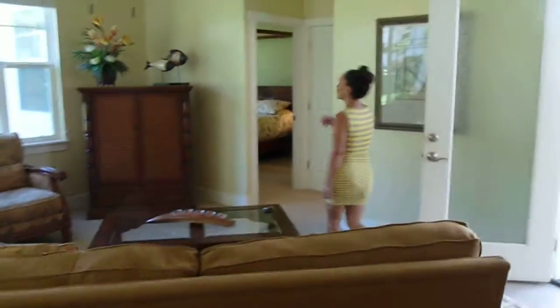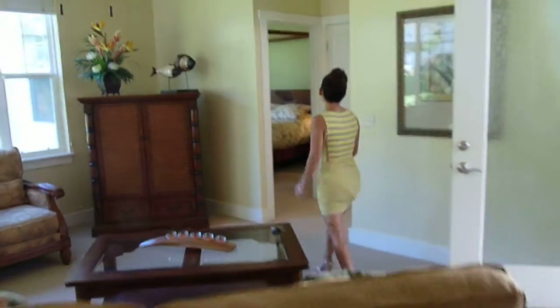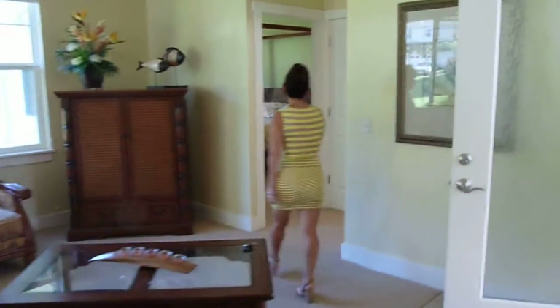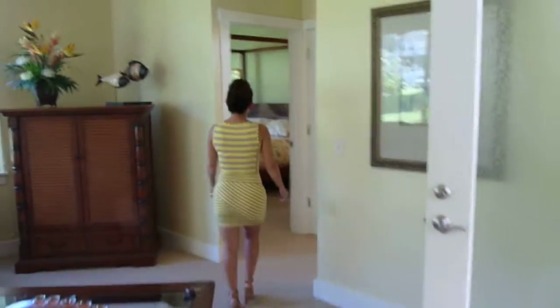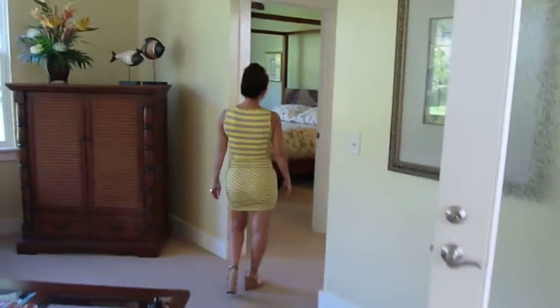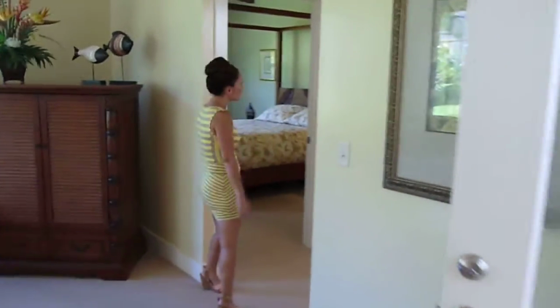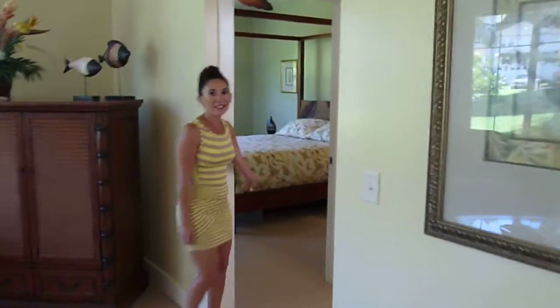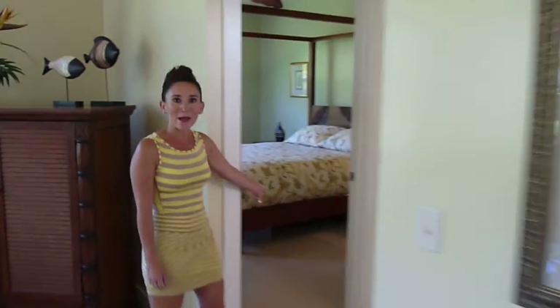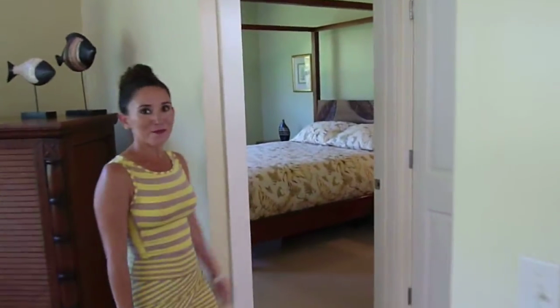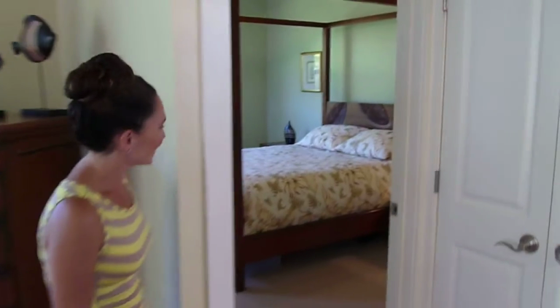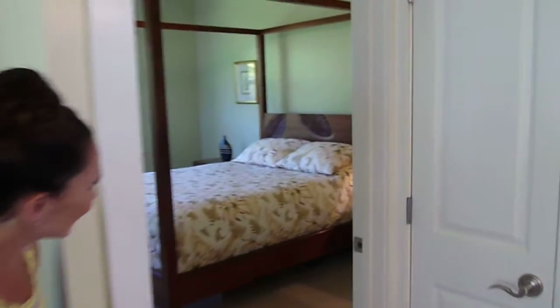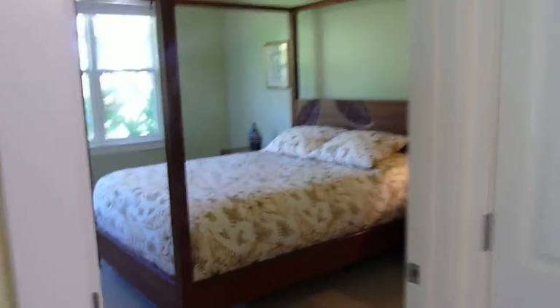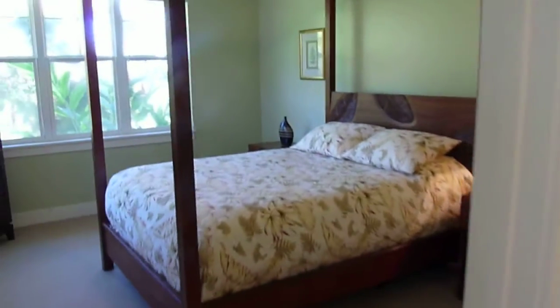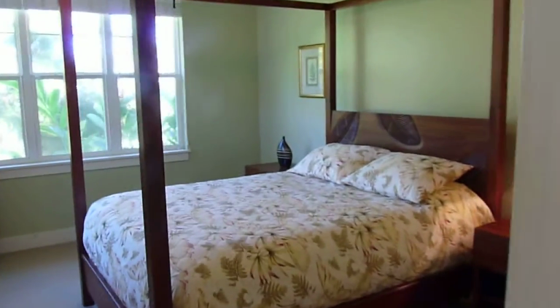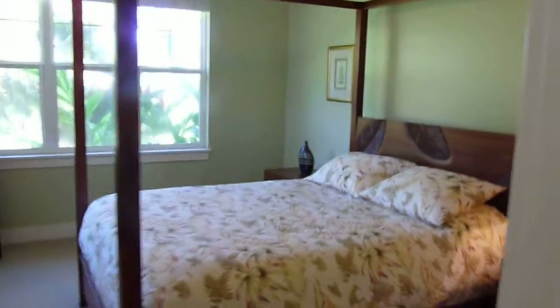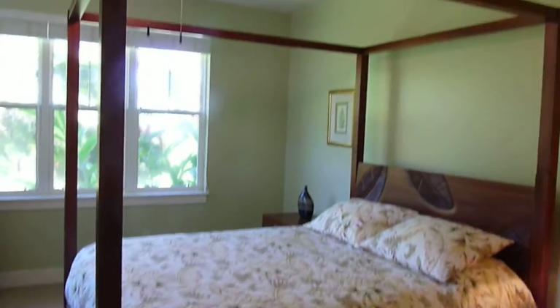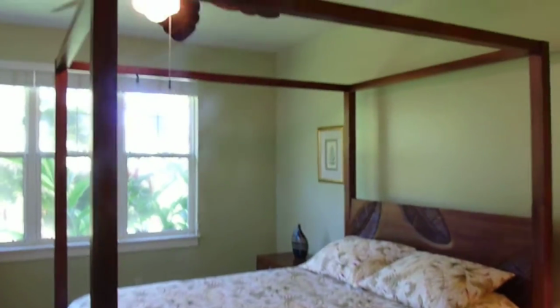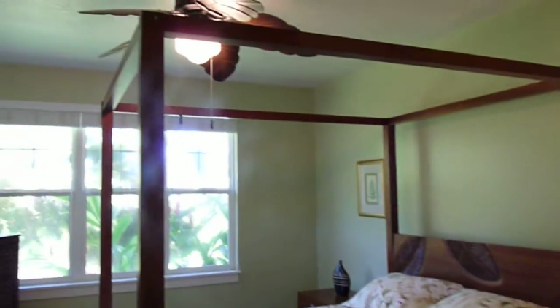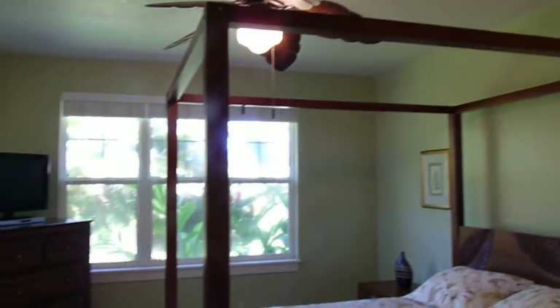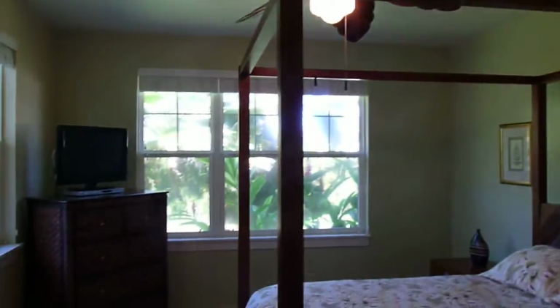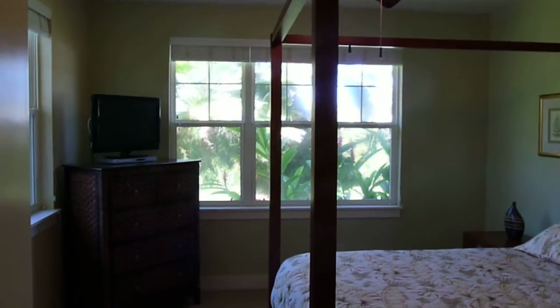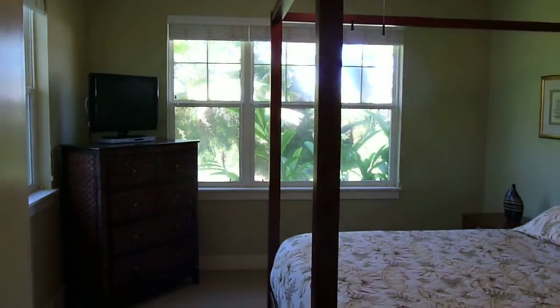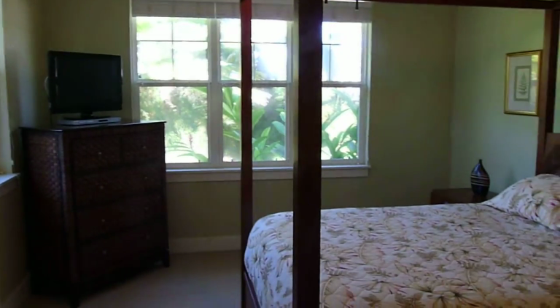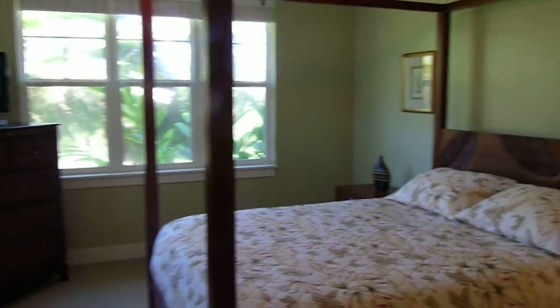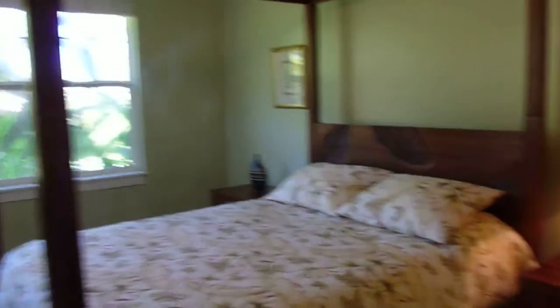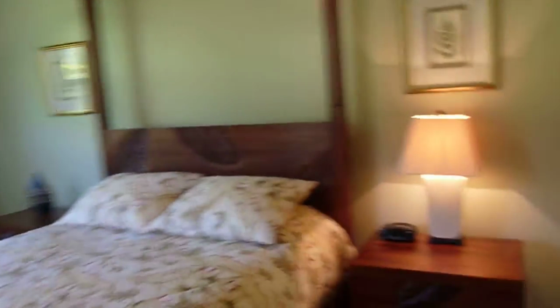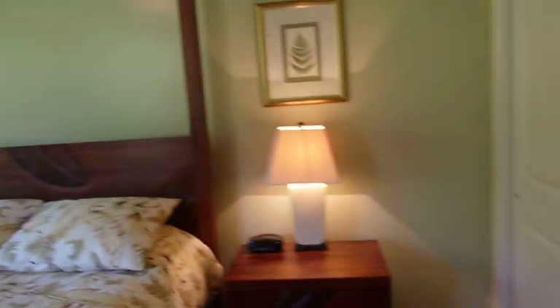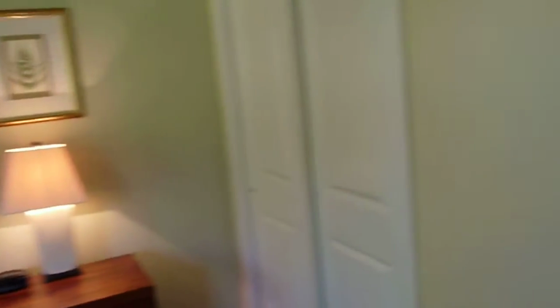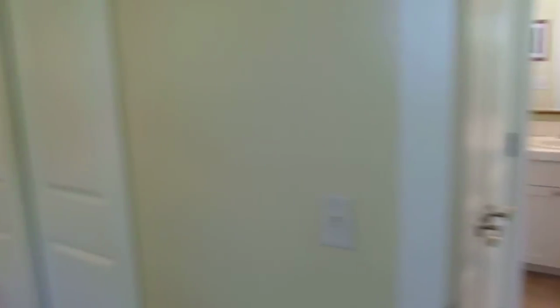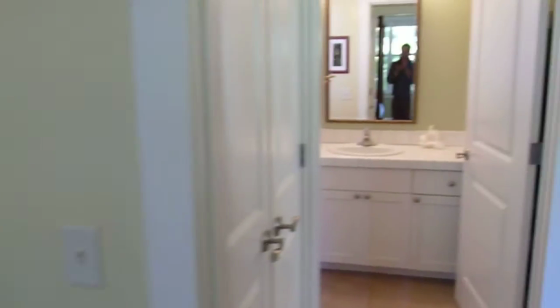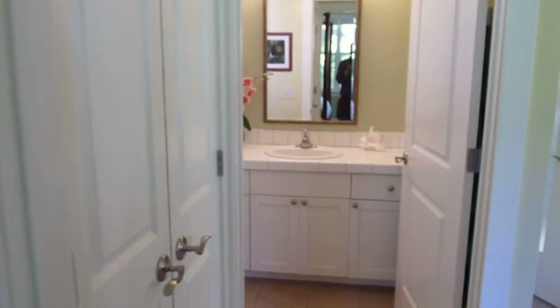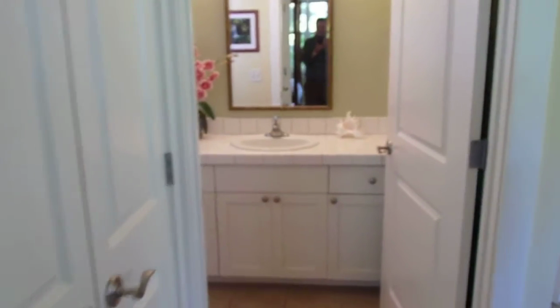Over here, you have a really nice, good-sized guest bedroom. It's got a lot of light, a ceiling fan for circulation, and beautiful furnishings as well. Your guests would love that room.